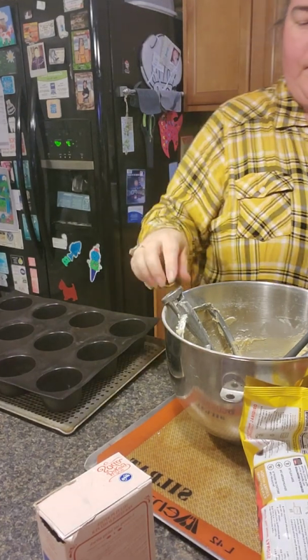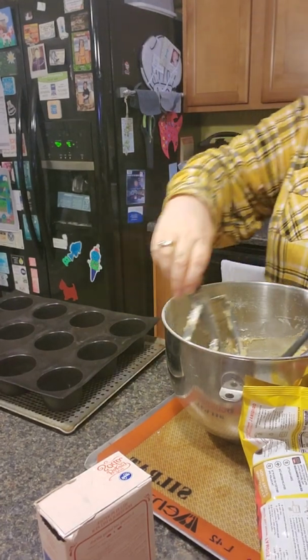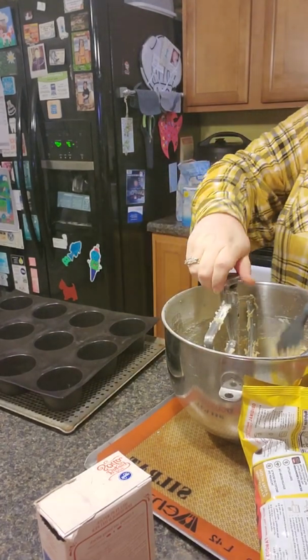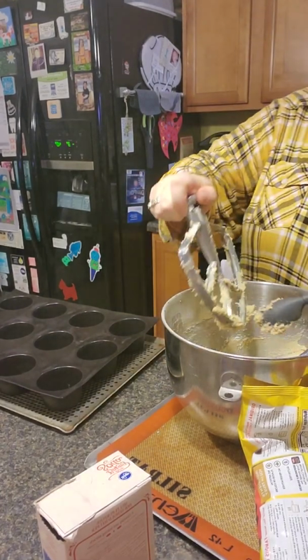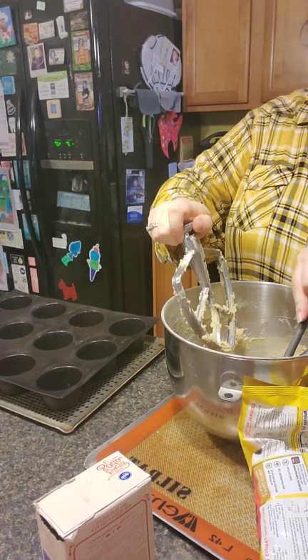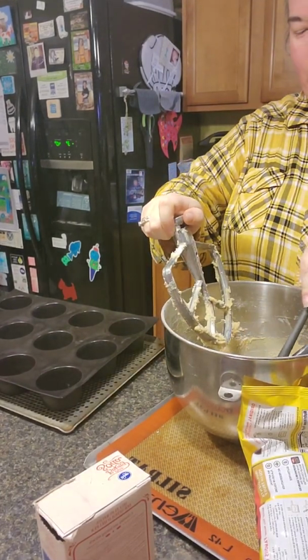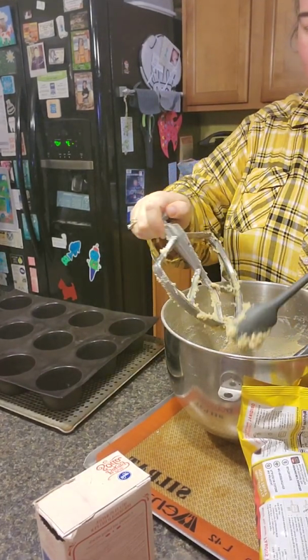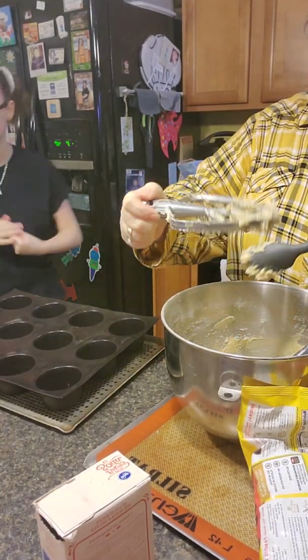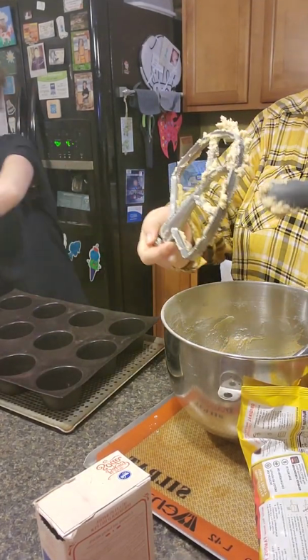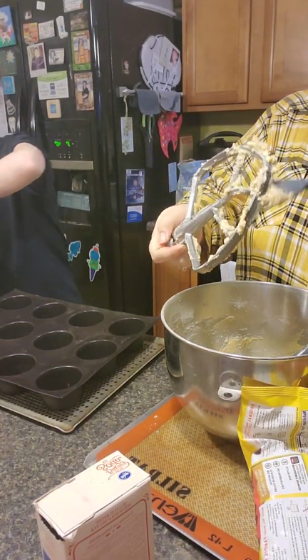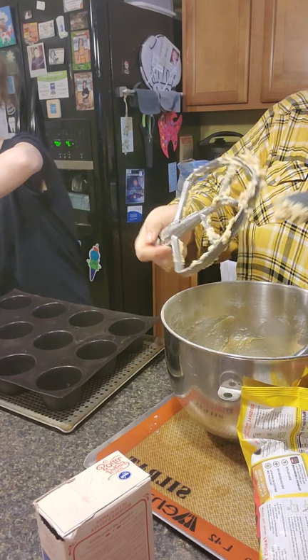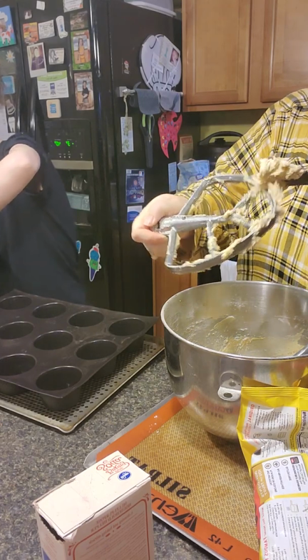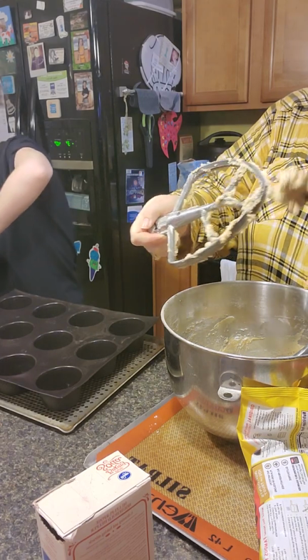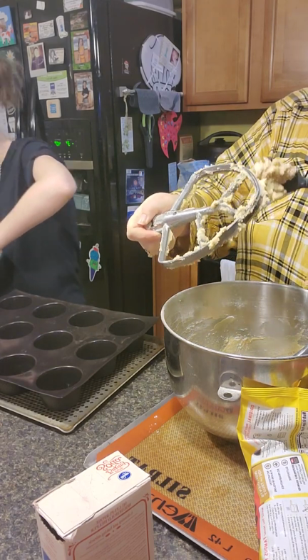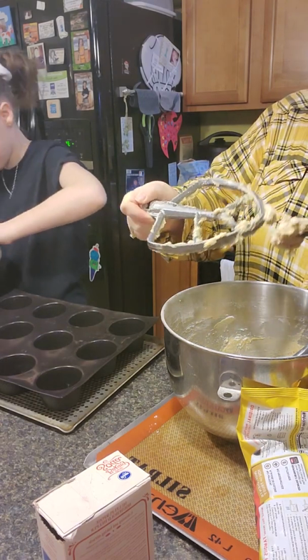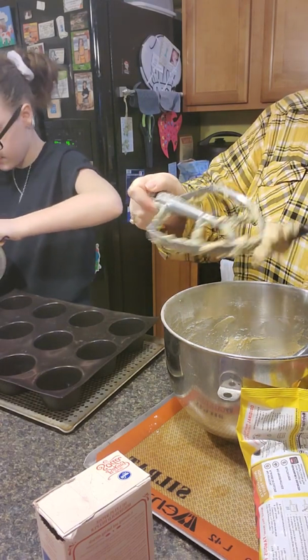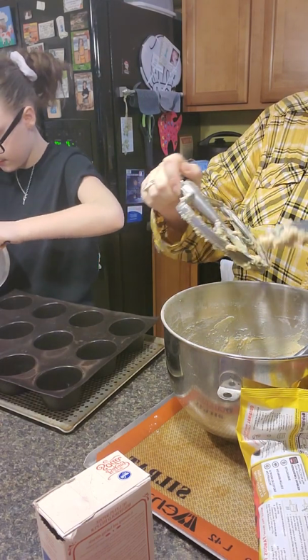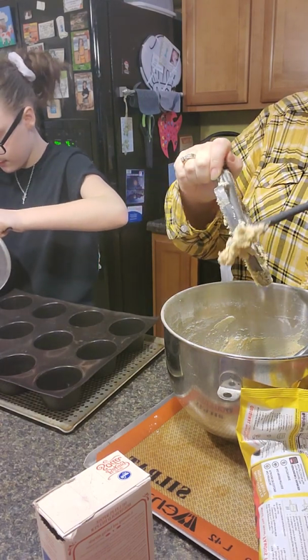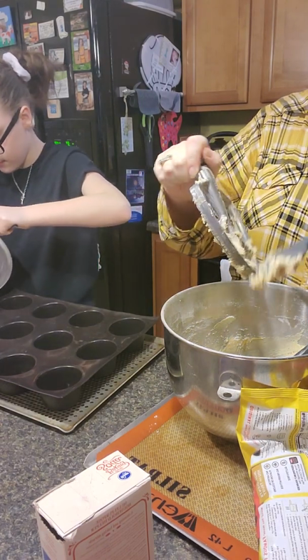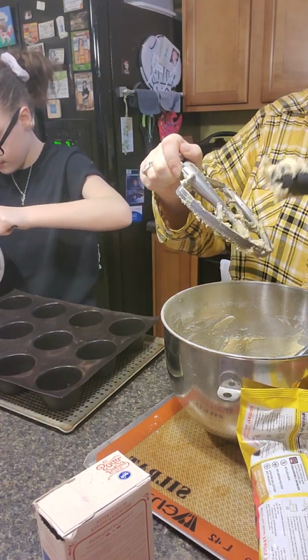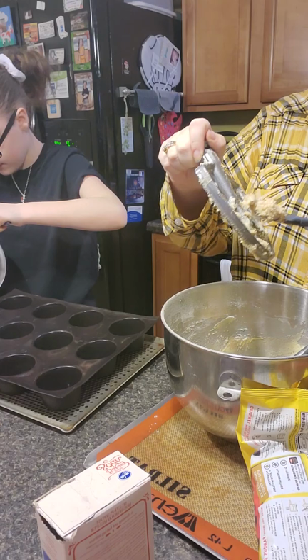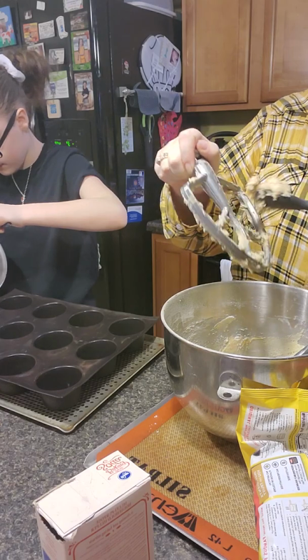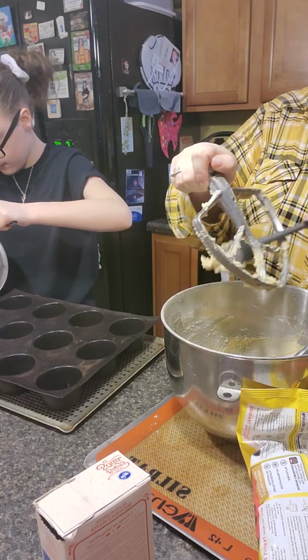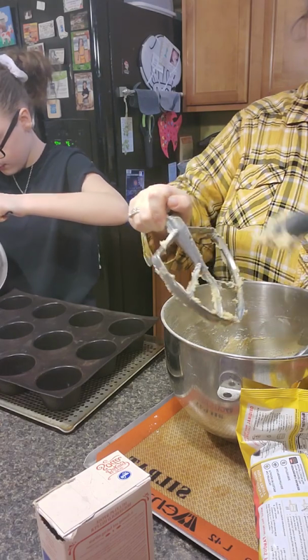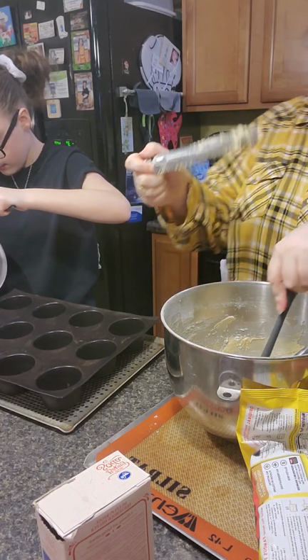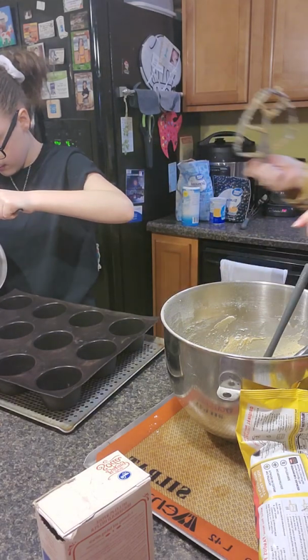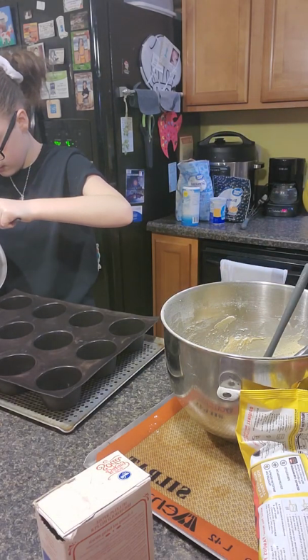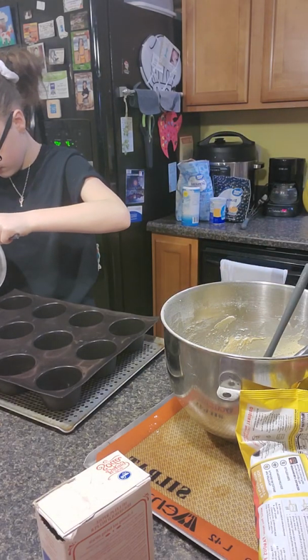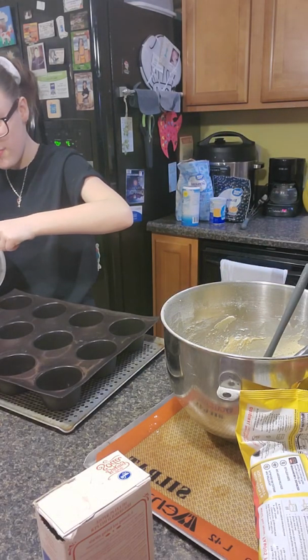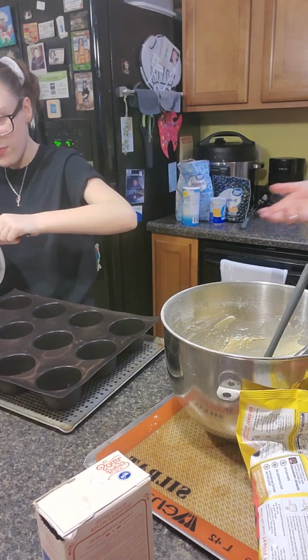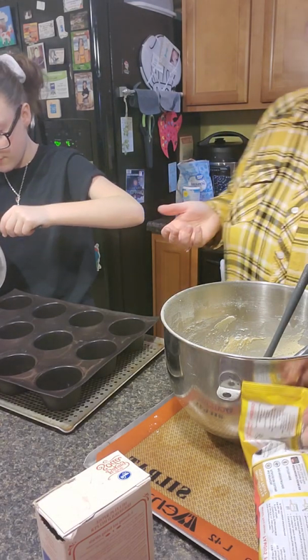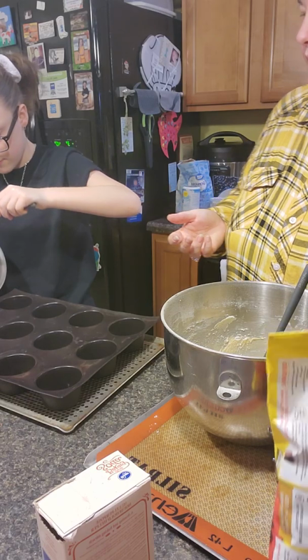I am trying to get all the cookie dough off of my mixer, because I used the KitchenAid mixer to mix my dough up. And then I'm going to add chocolate chips — of course, for chocolate chip cookies.